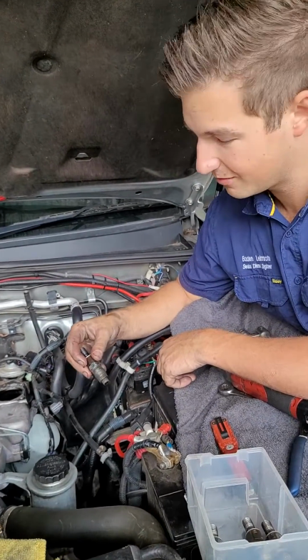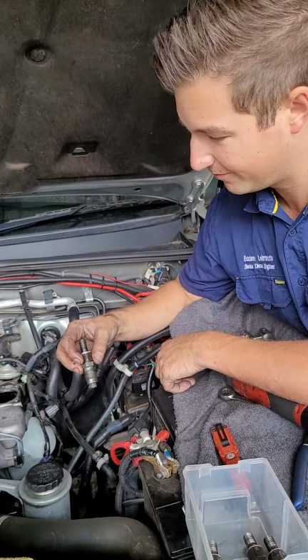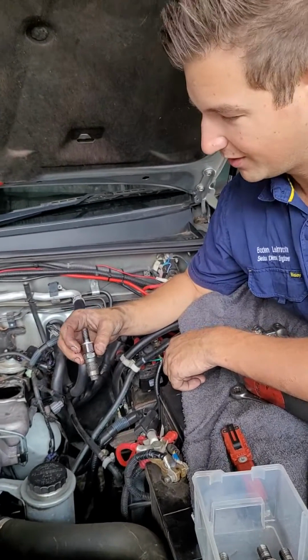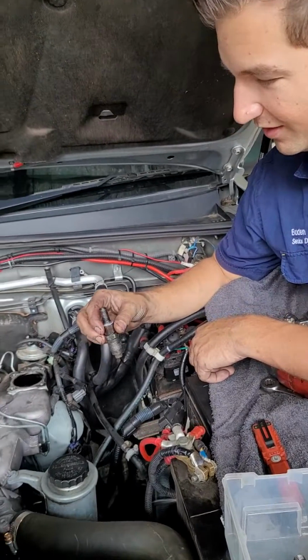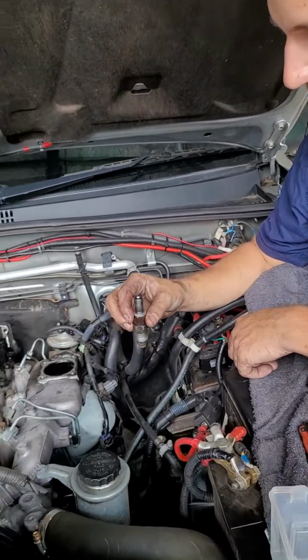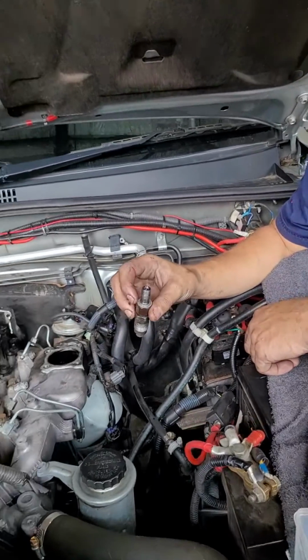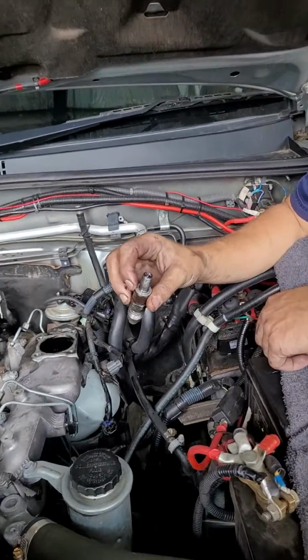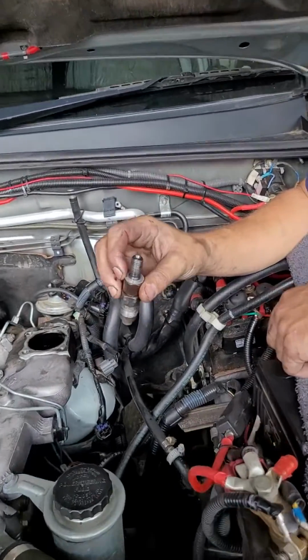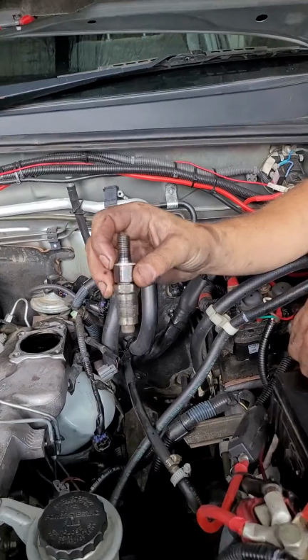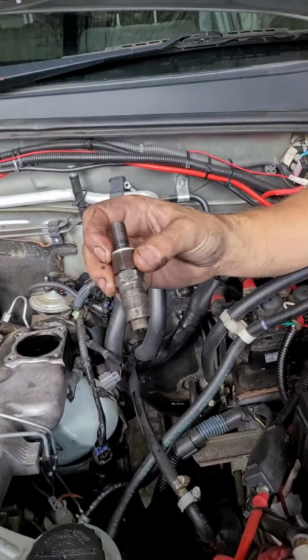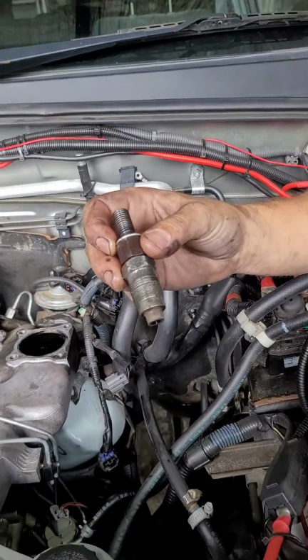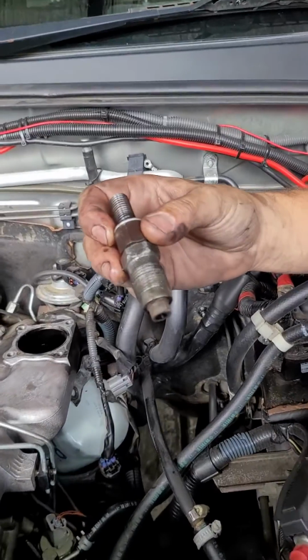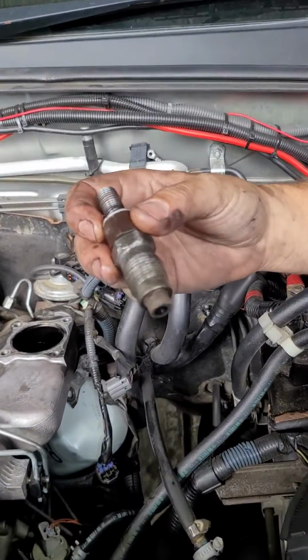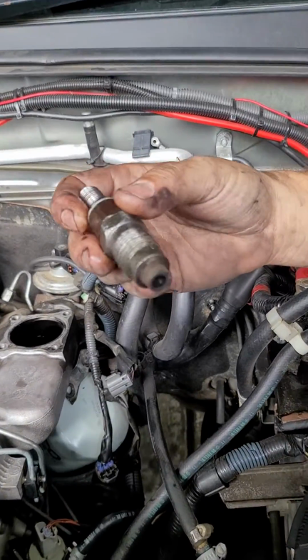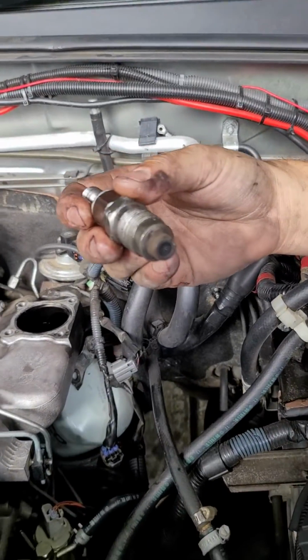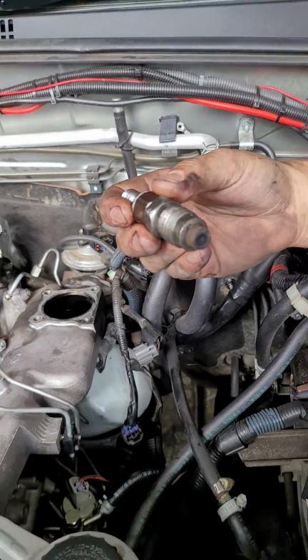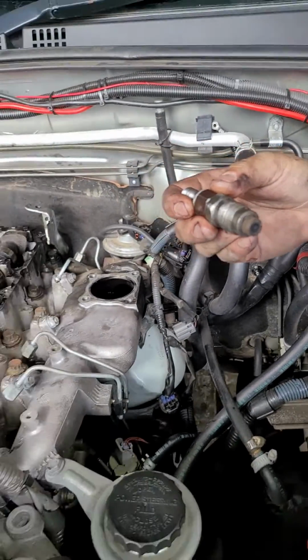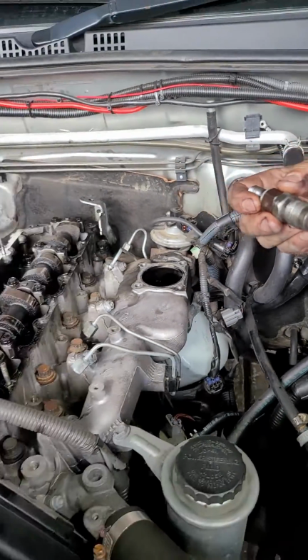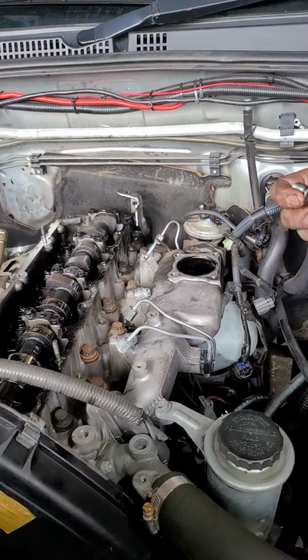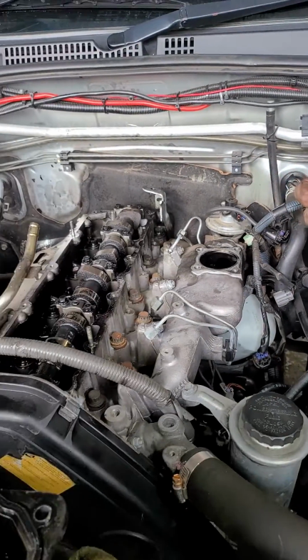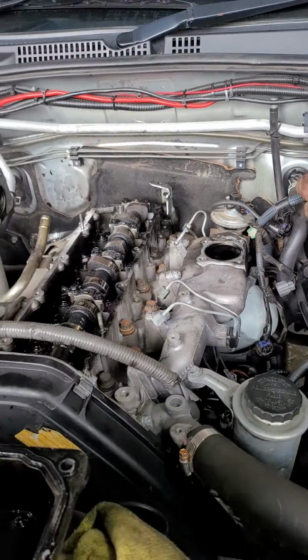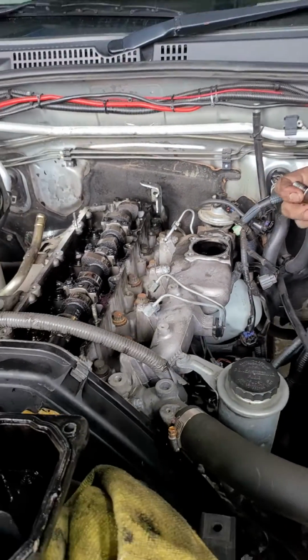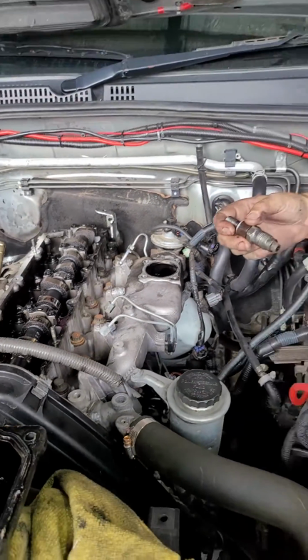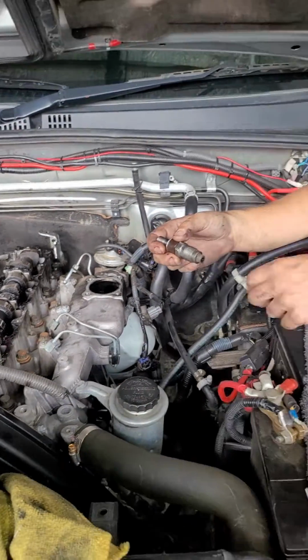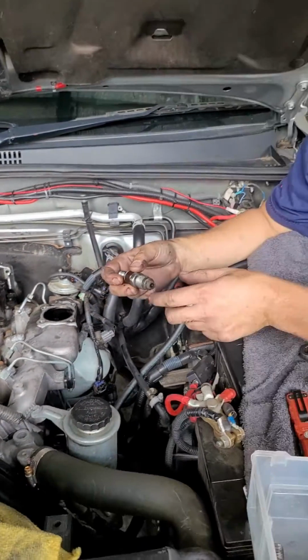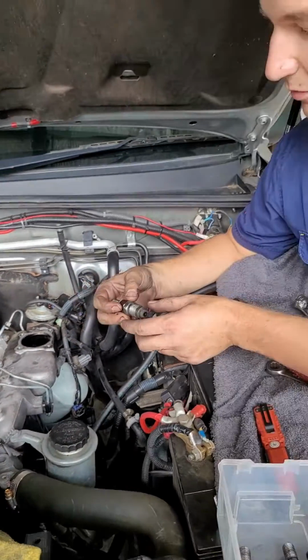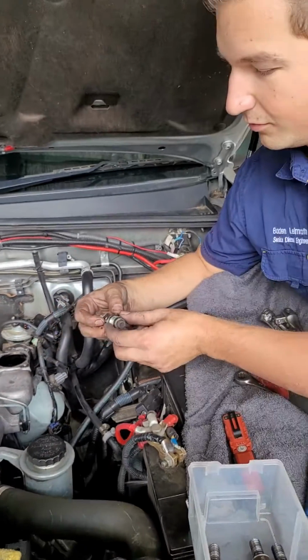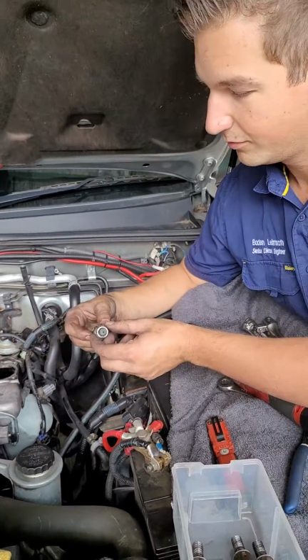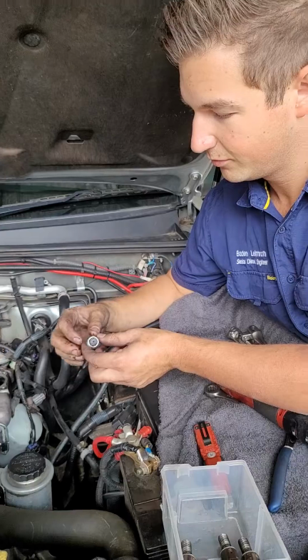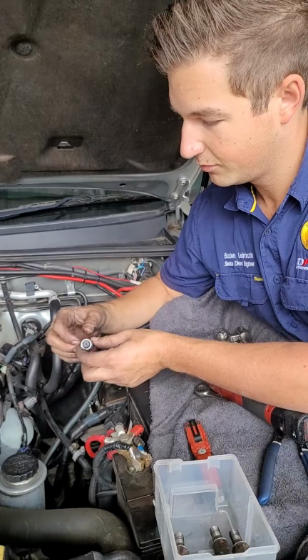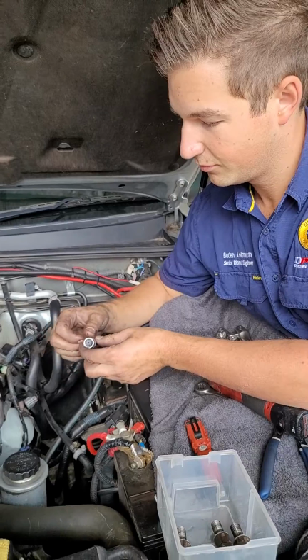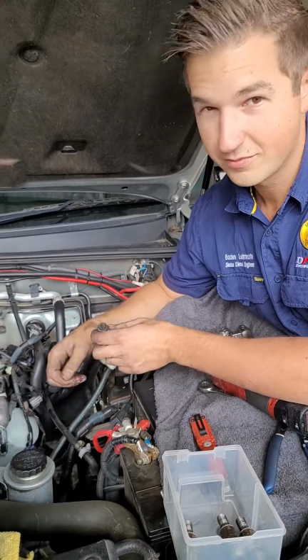I thought I'd heard some of these people out there saying we make this stuff up, mate. There's that much stuff that comes in and out of this shop, as we all know, that just makes our eyes peel.